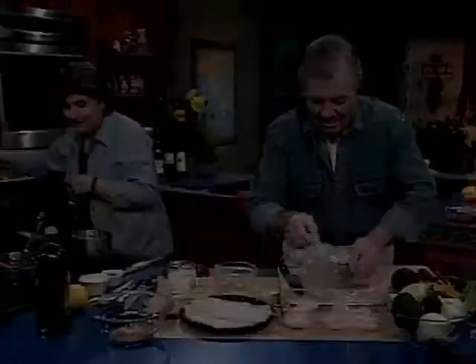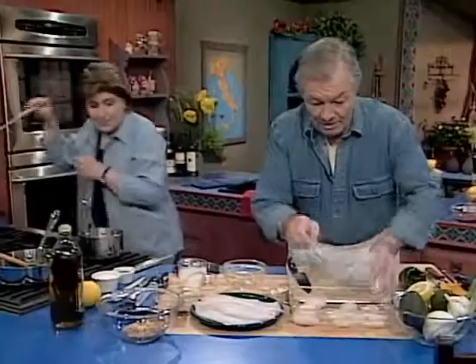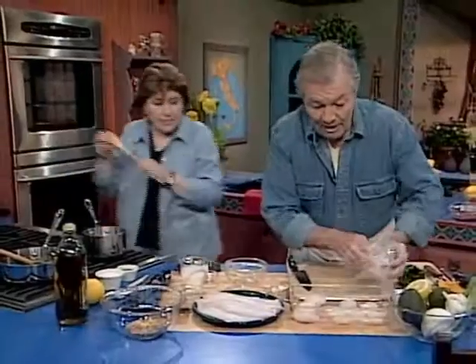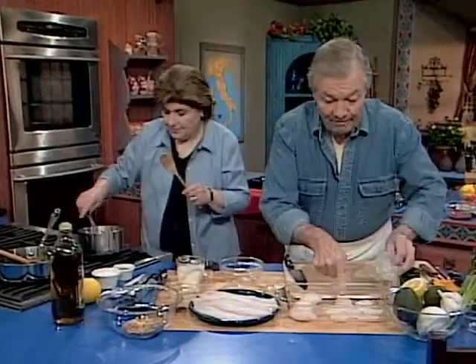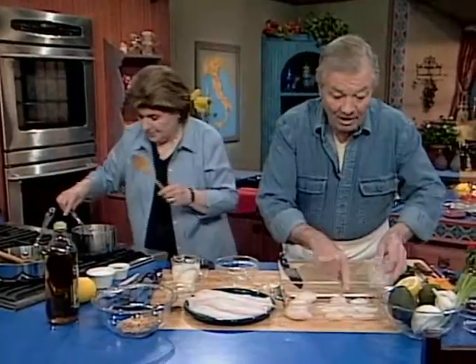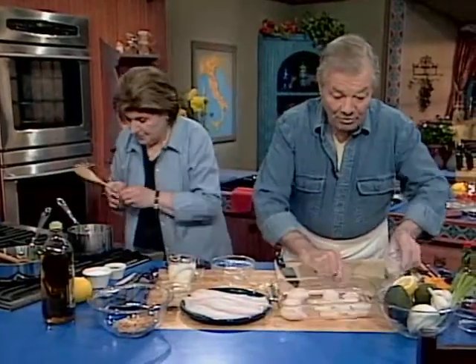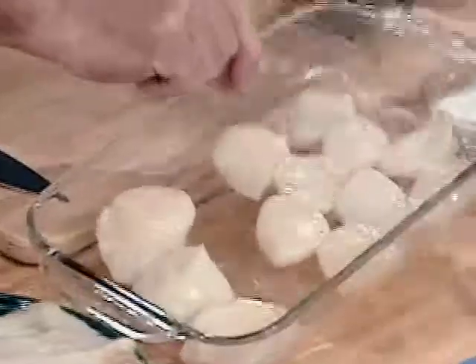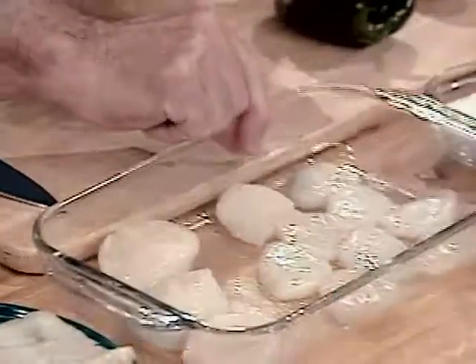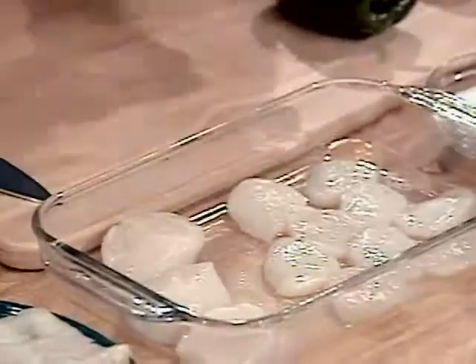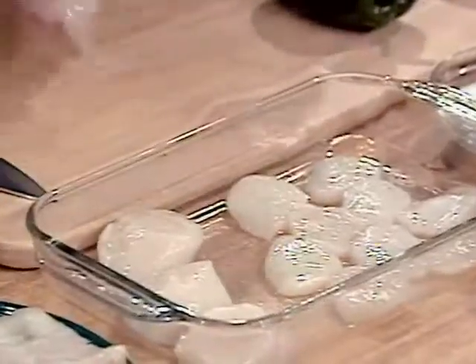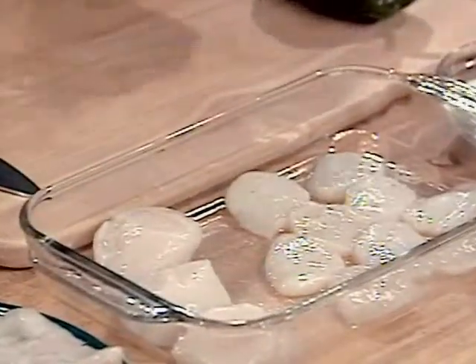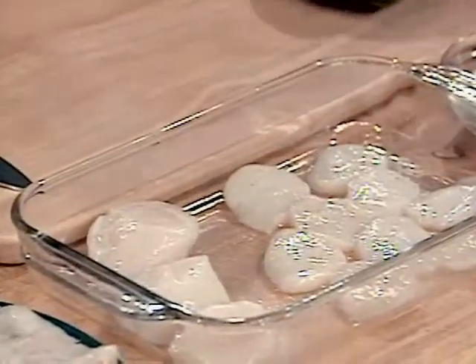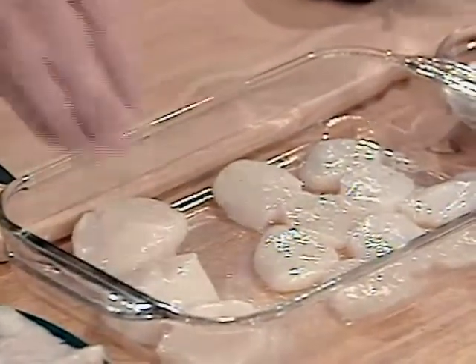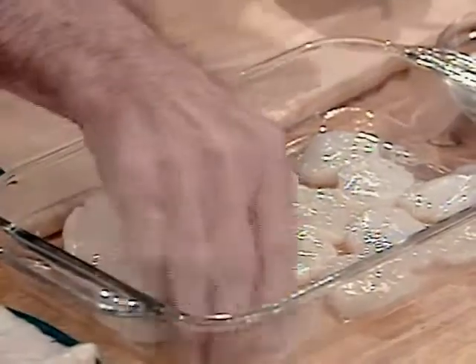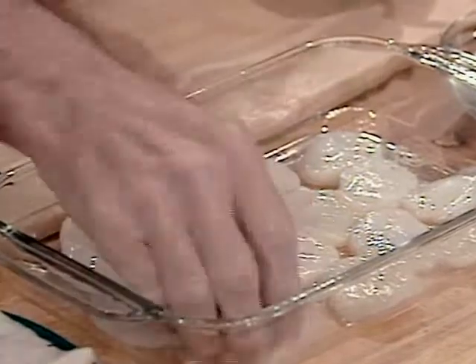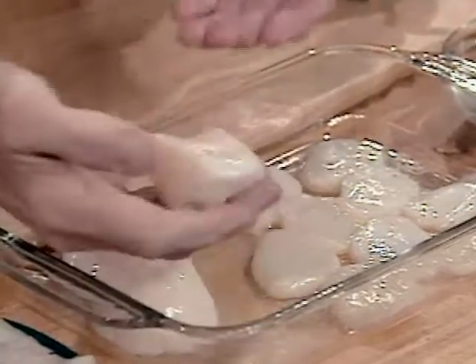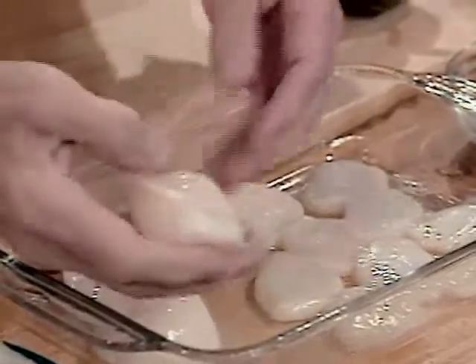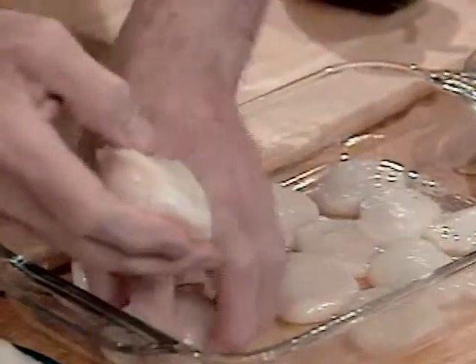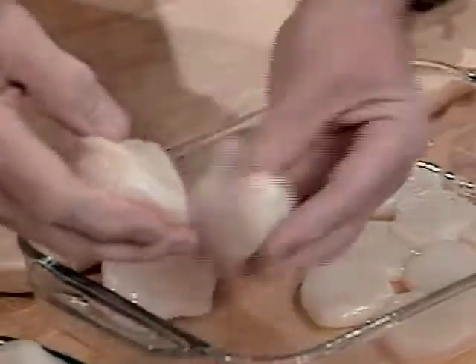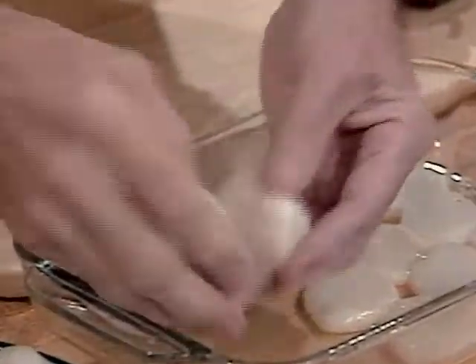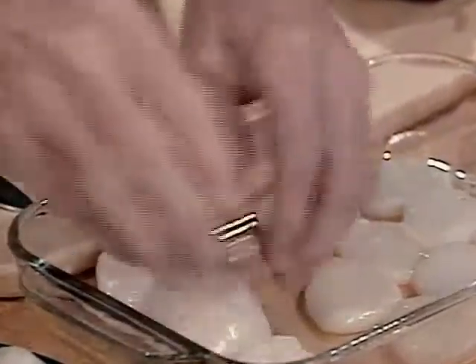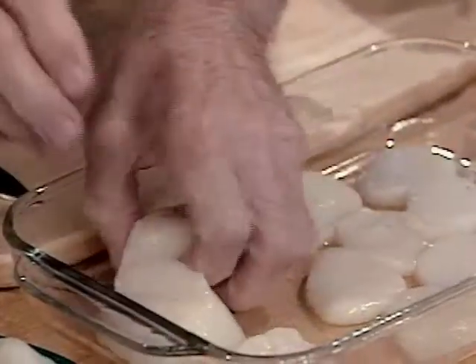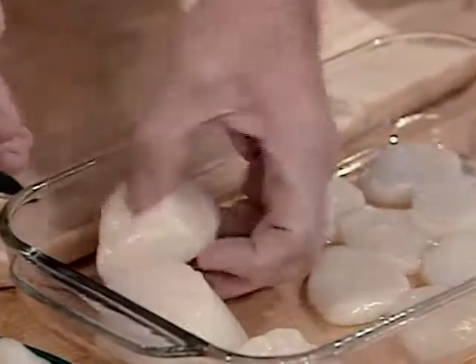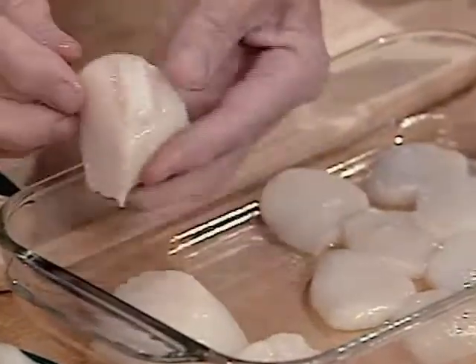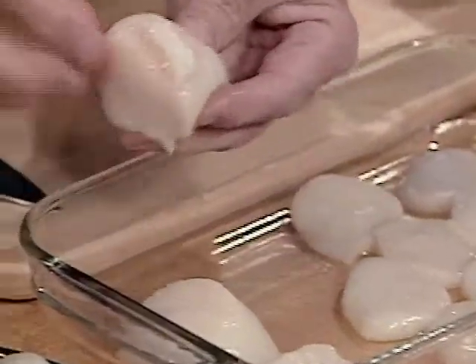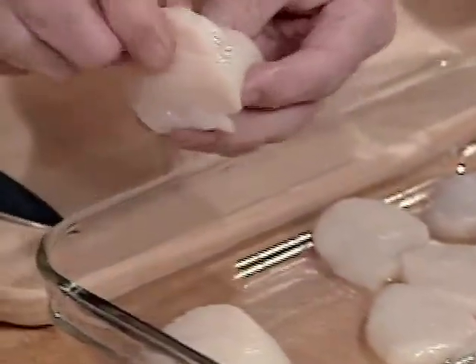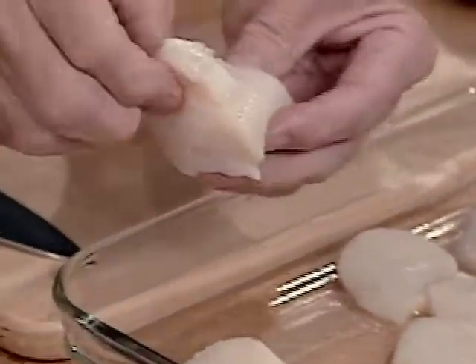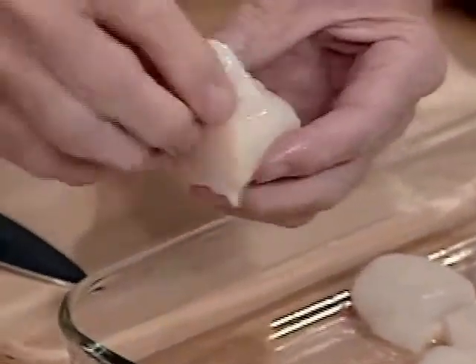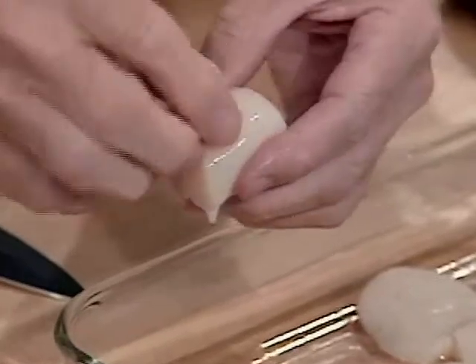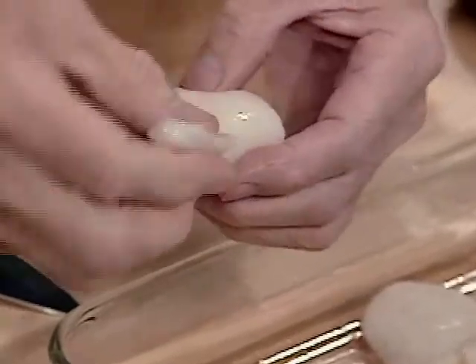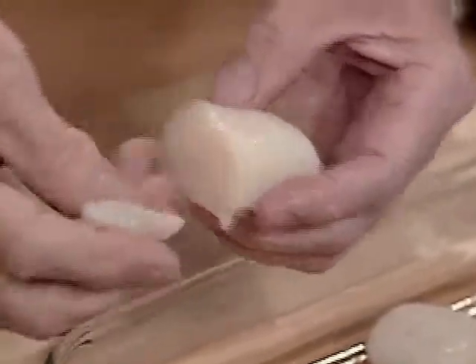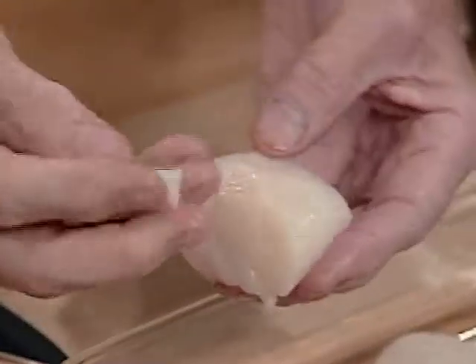The scallops I have here are already cured. Those are heavy — what we call the large diver scallop, quite large. And you can see on the side here, if there is that sinew, you would want to remove it.